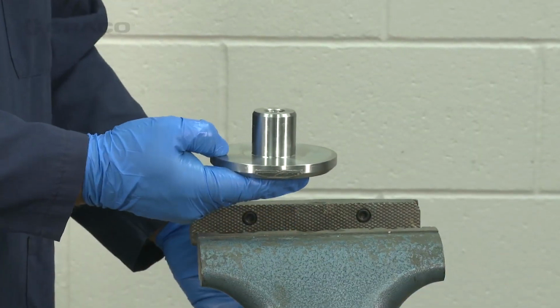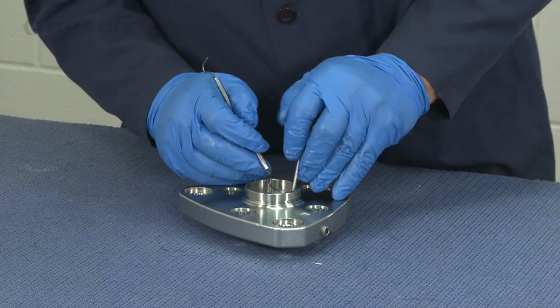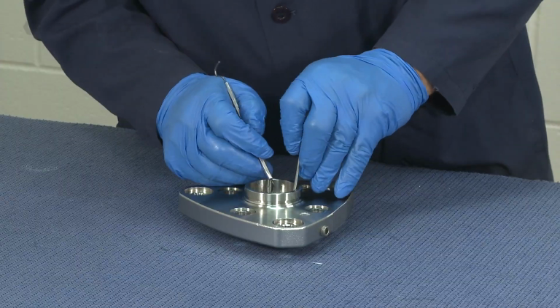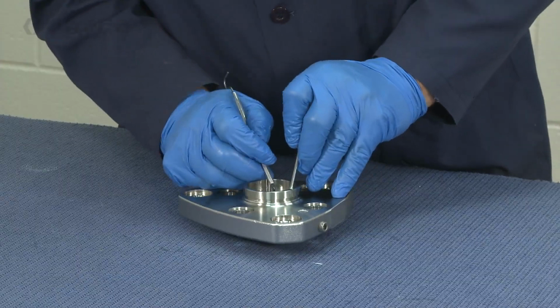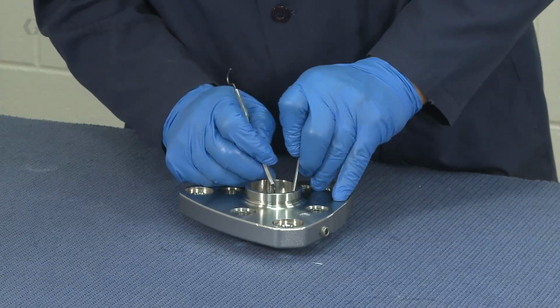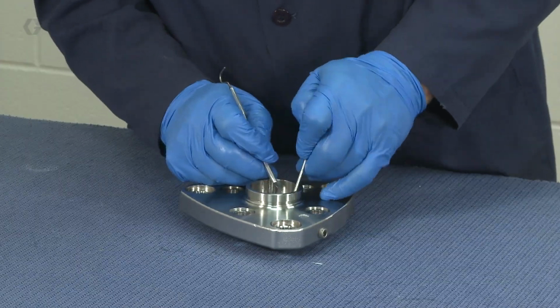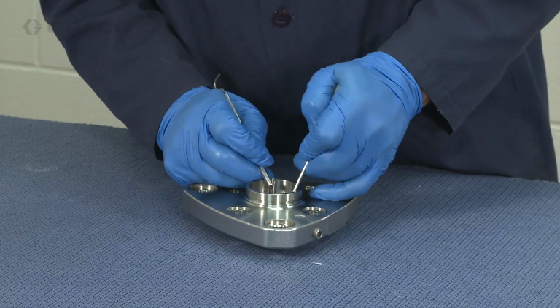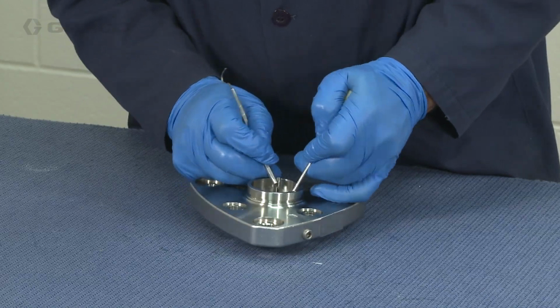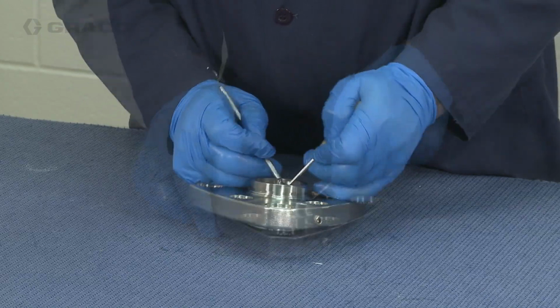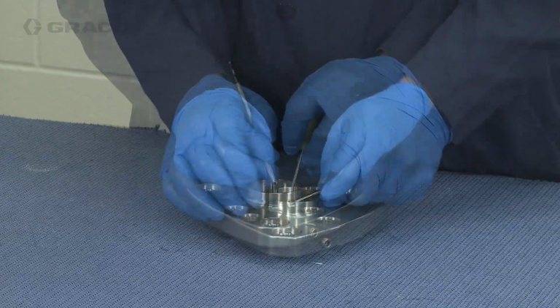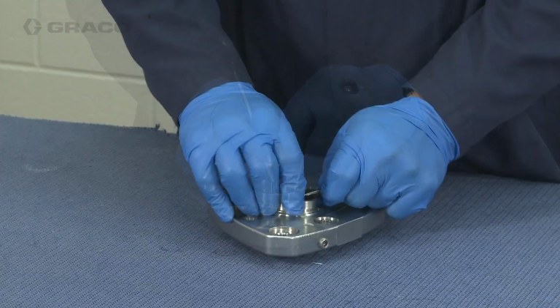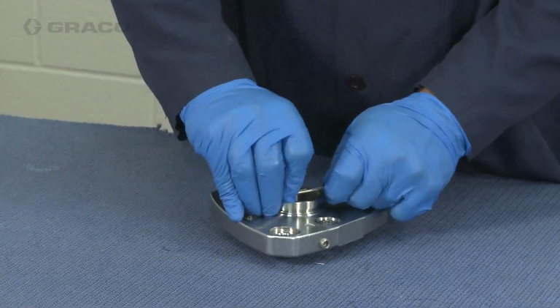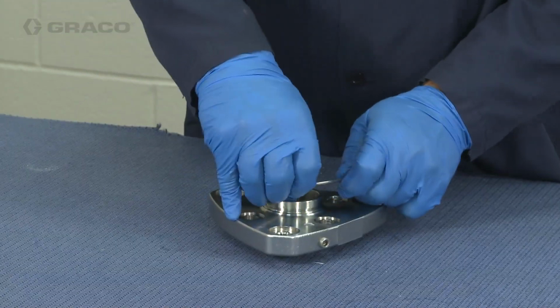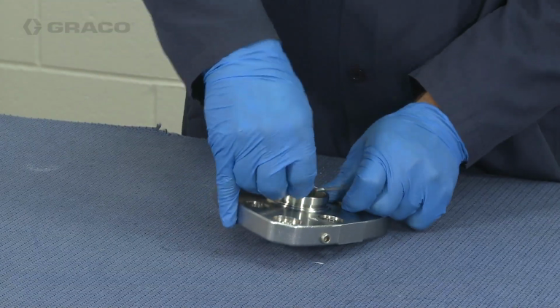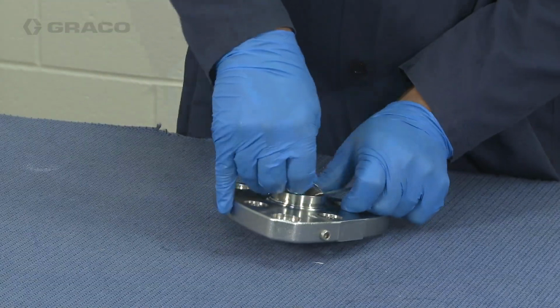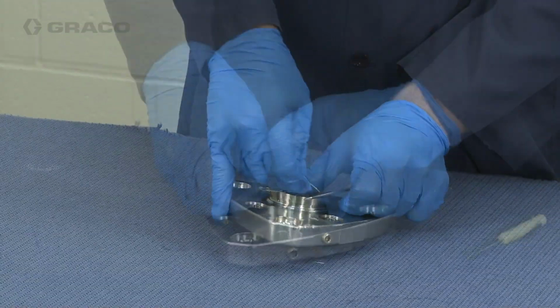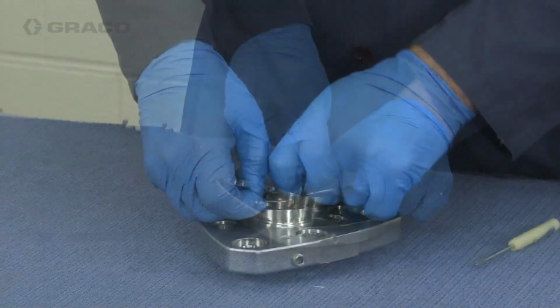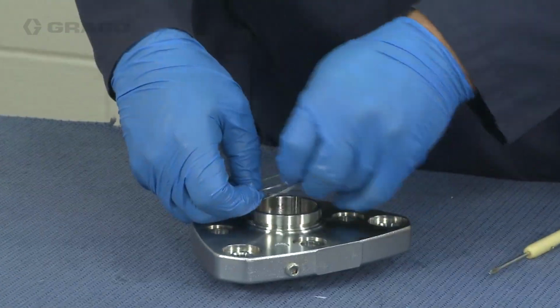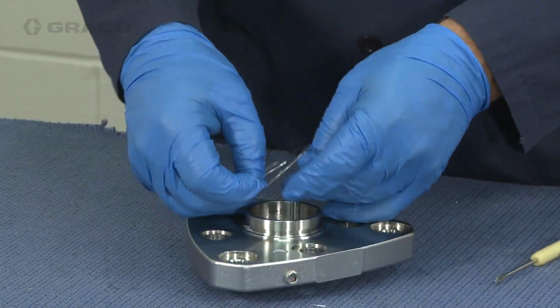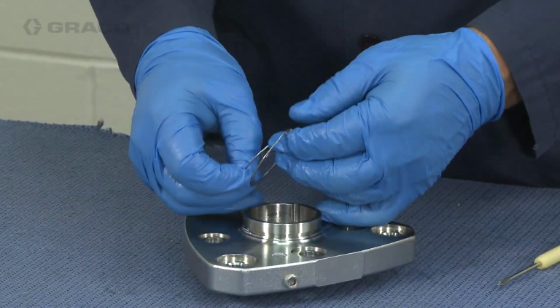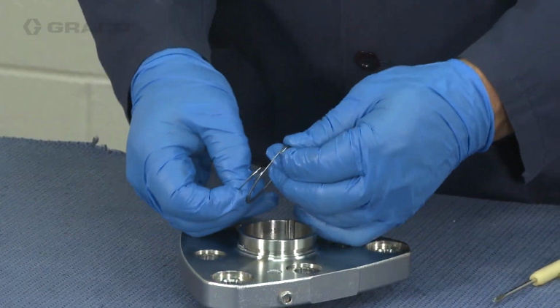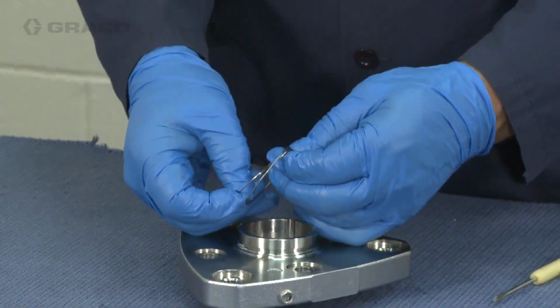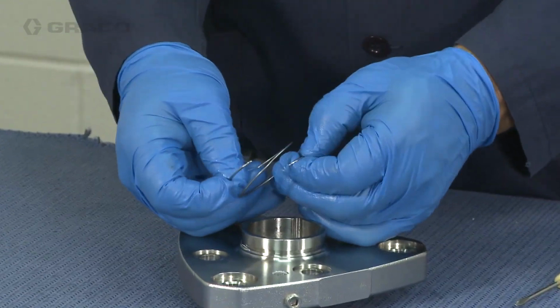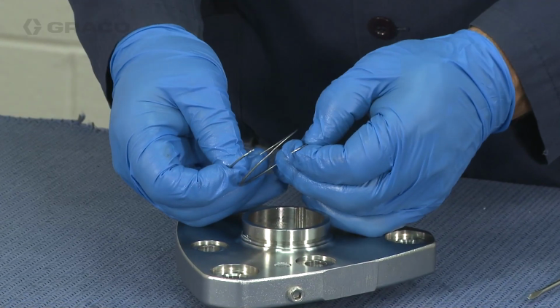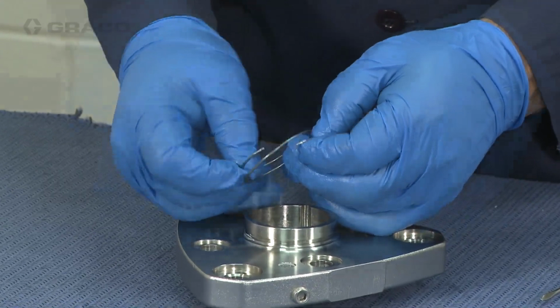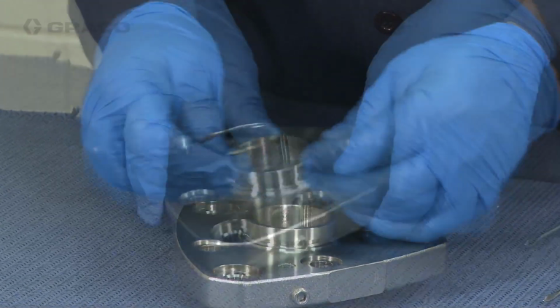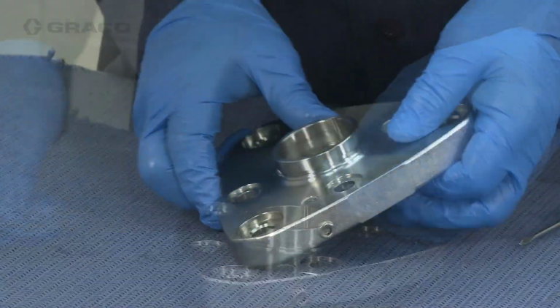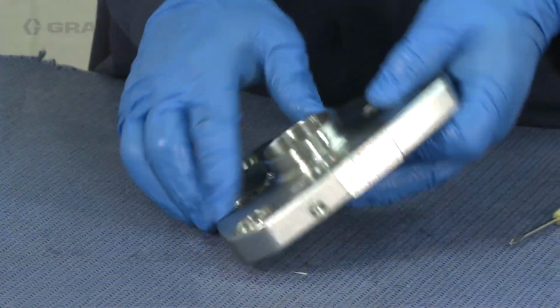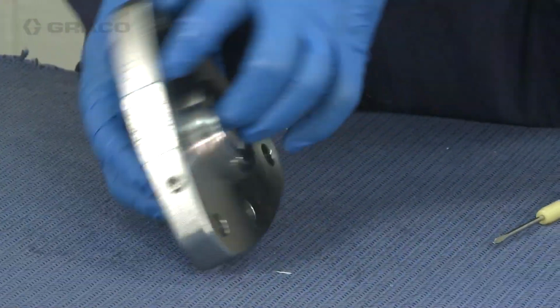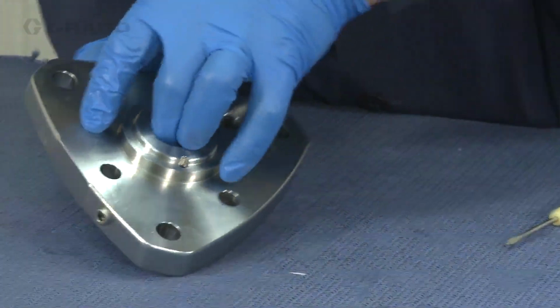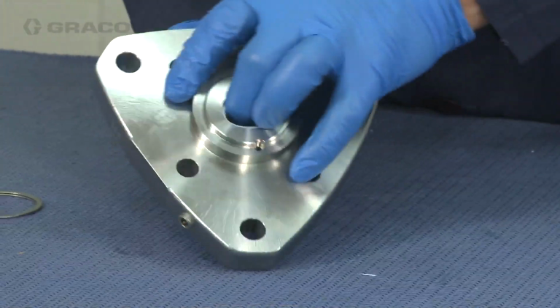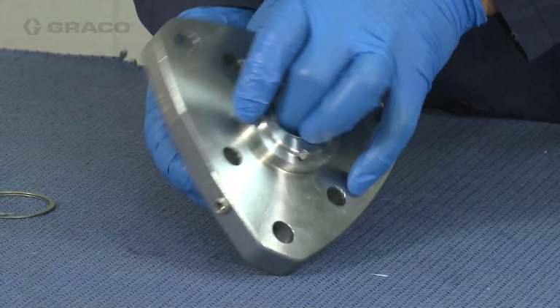Next I'm going to remove the retaining ring, the retaining washer, the bearing housing, the bearing, and the backup seal.